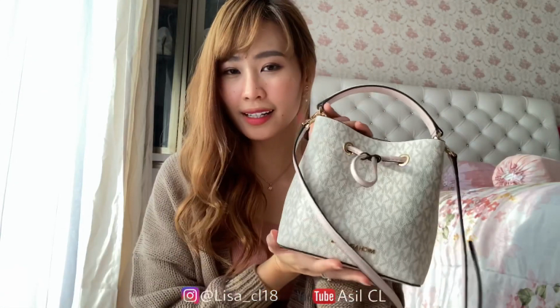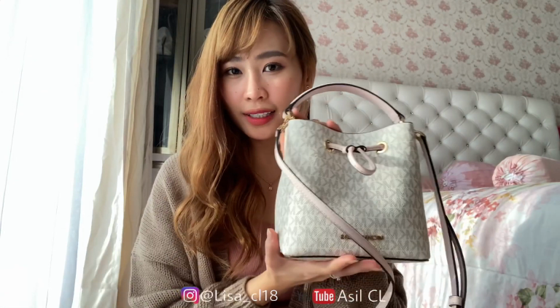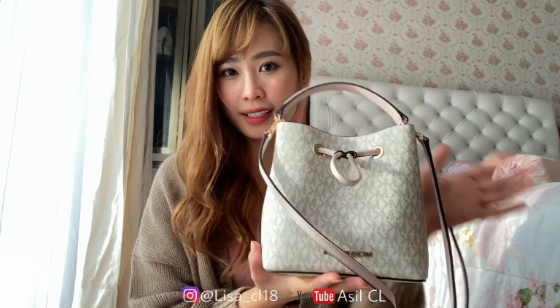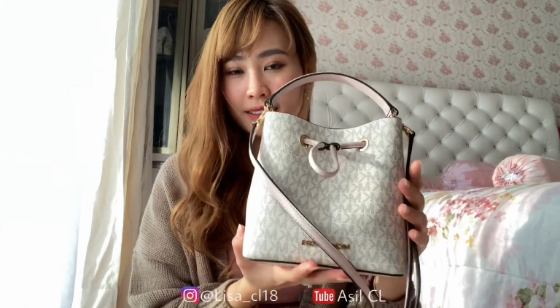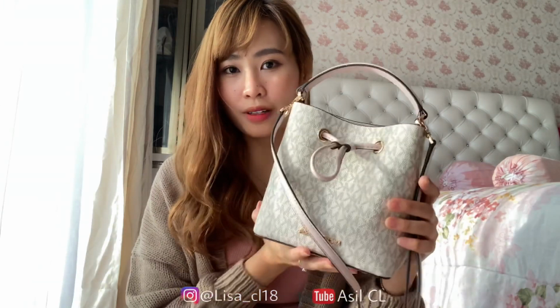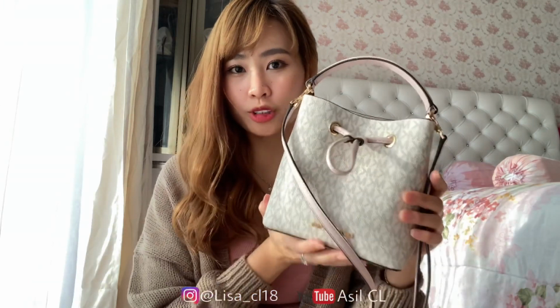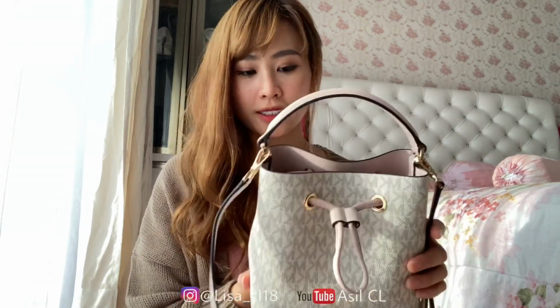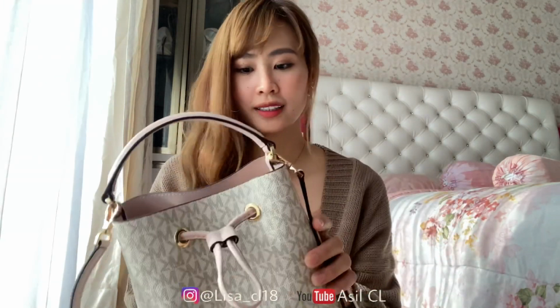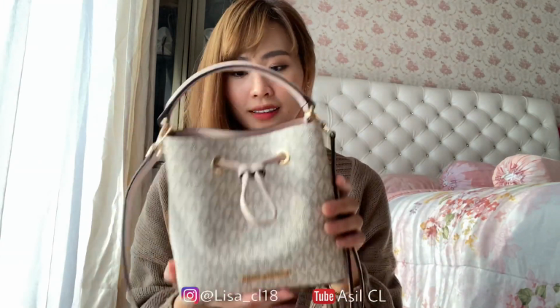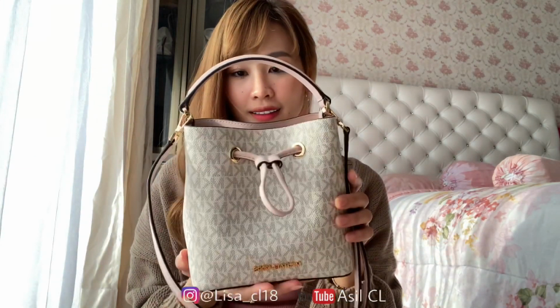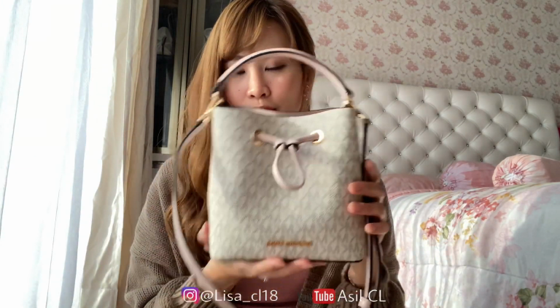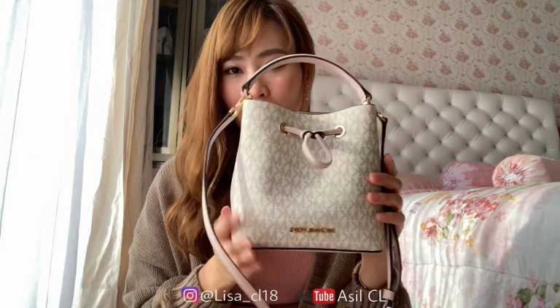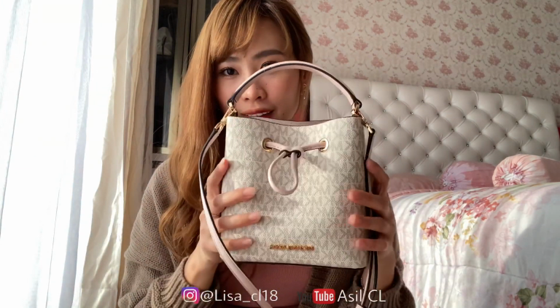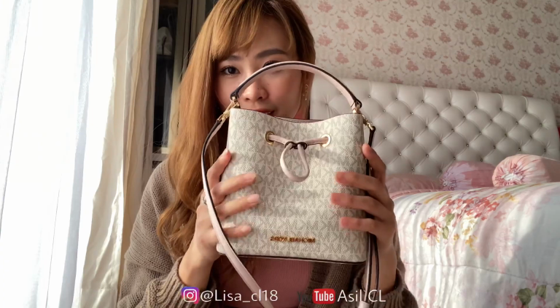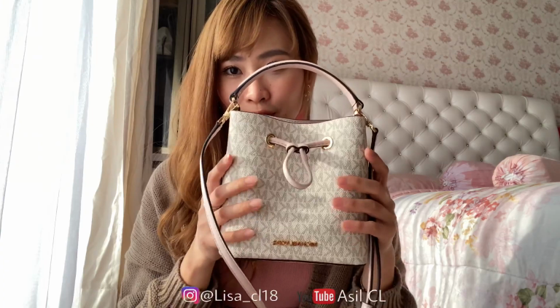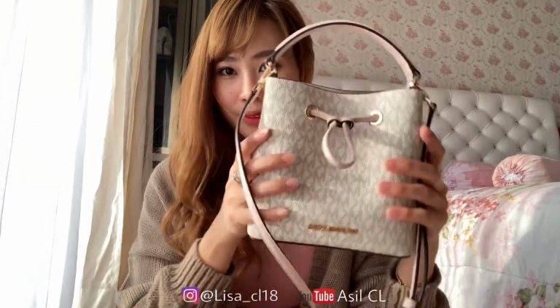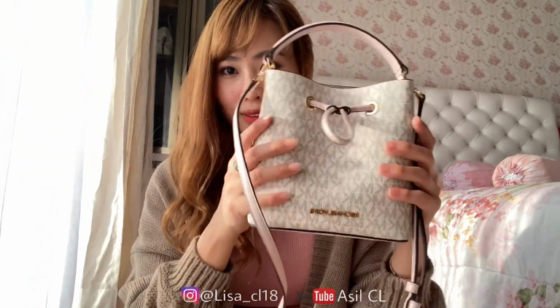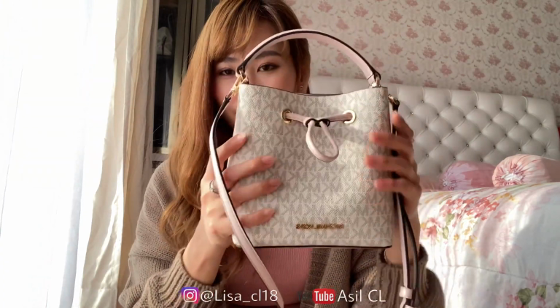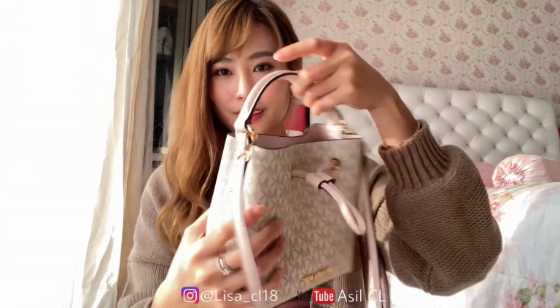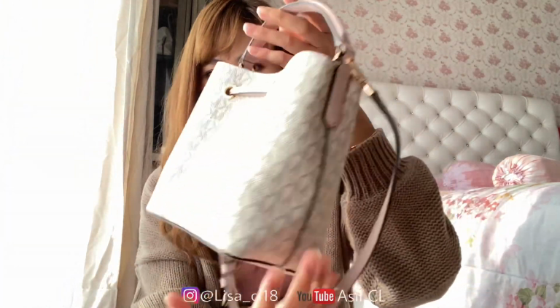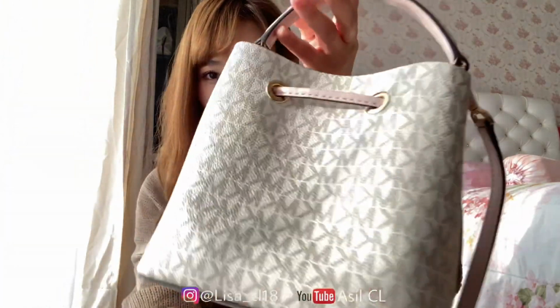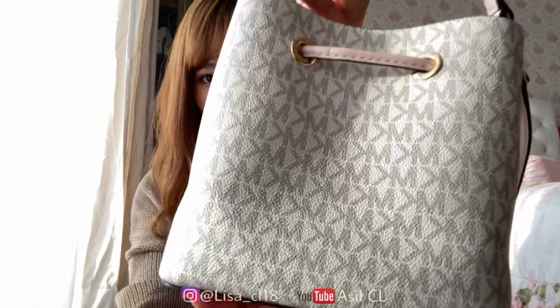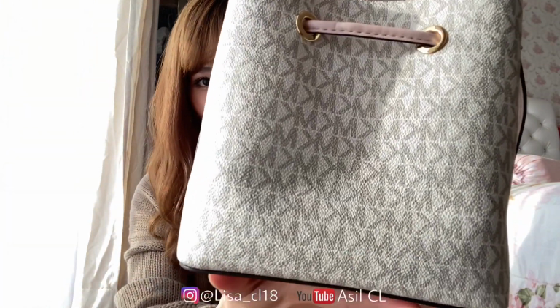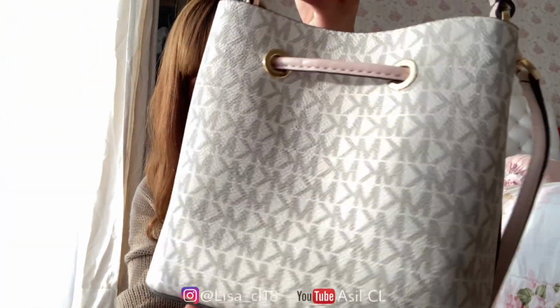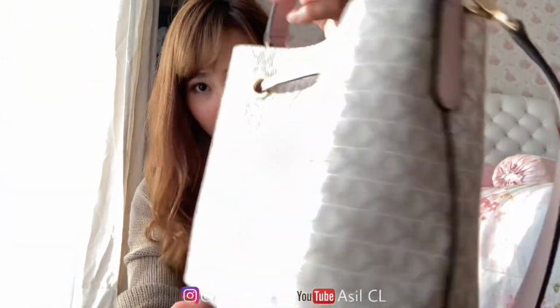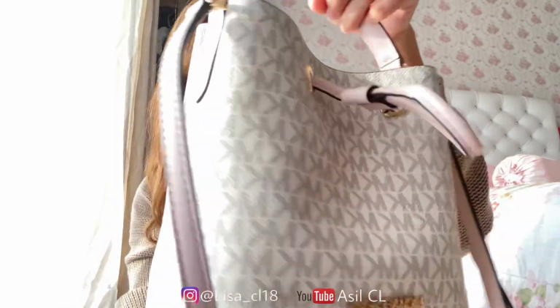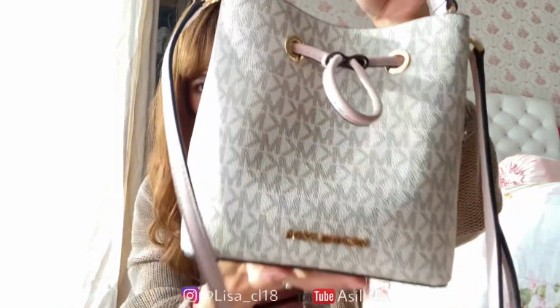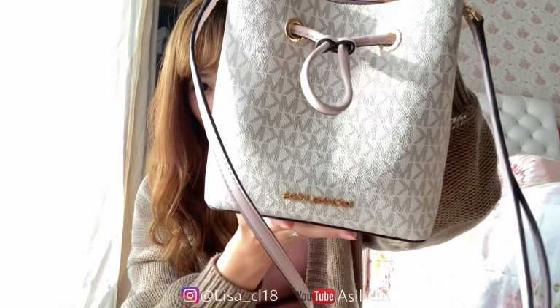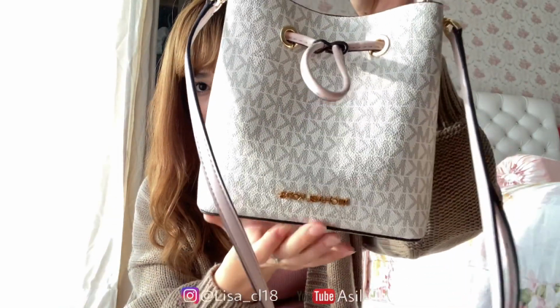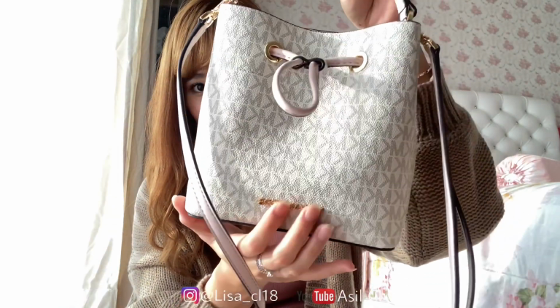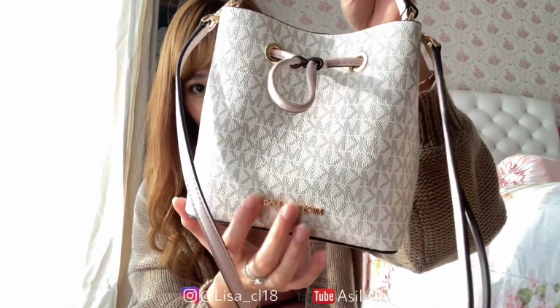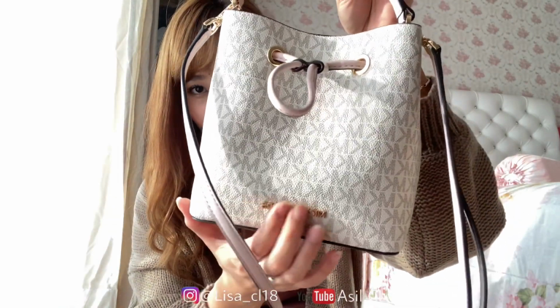Ini dia guys tasnya. Jadi setelah aku unboxing, ternyata bagus banget. Kalian bisa lihat detailnya — ini belakangnya, depannya, sini ada logonya juga.